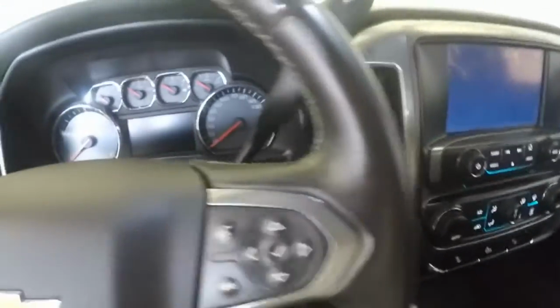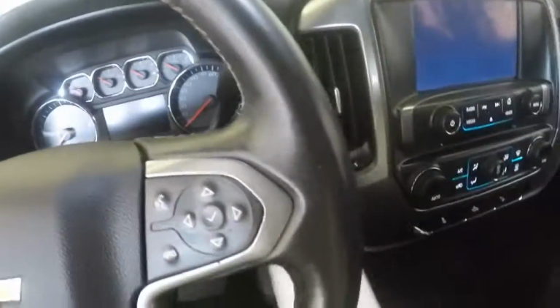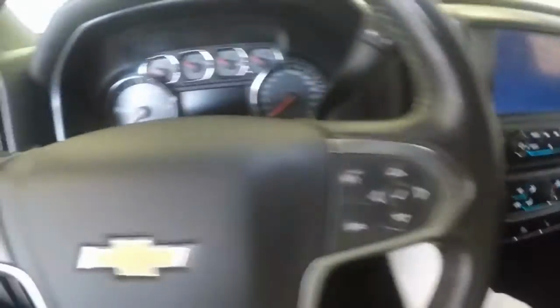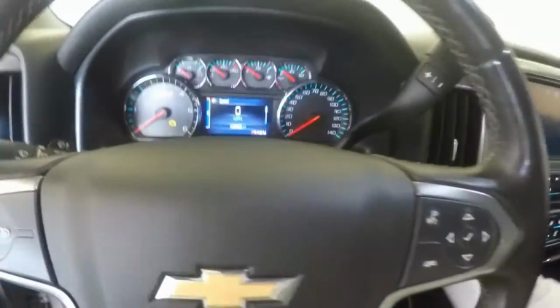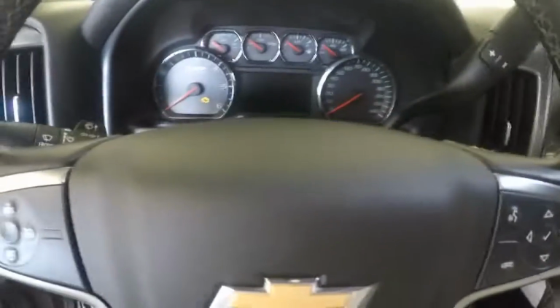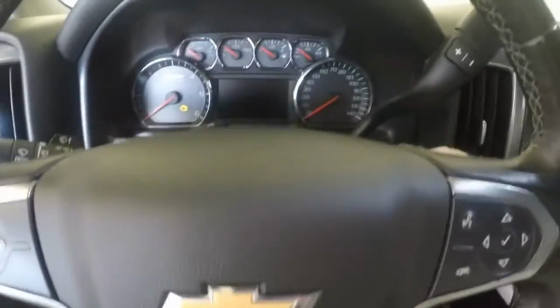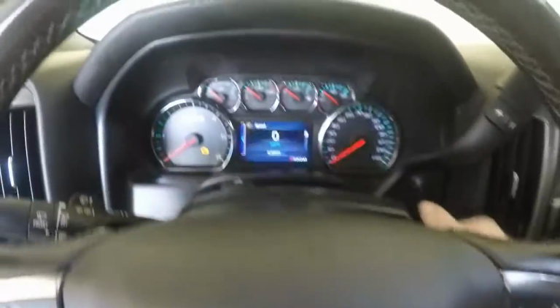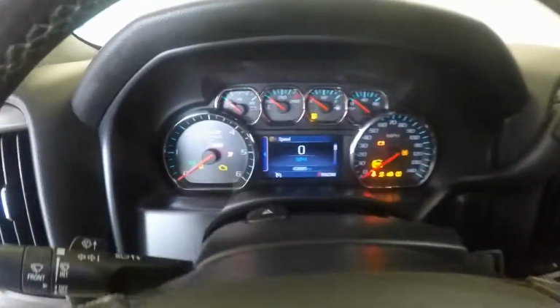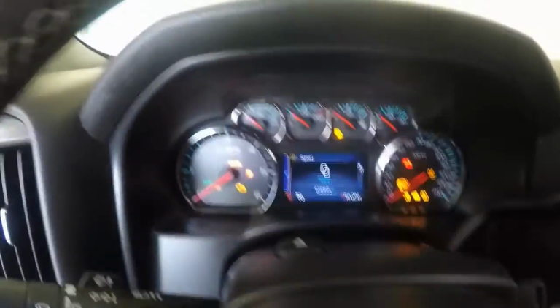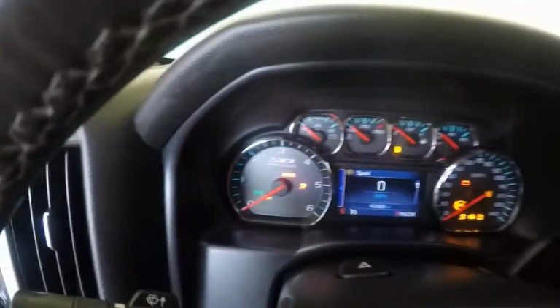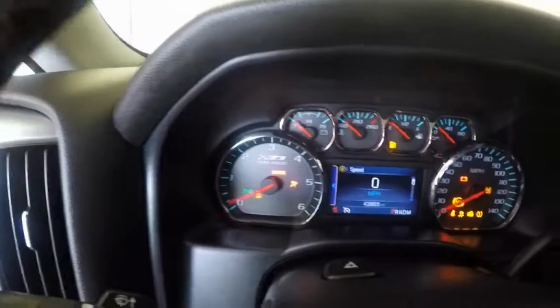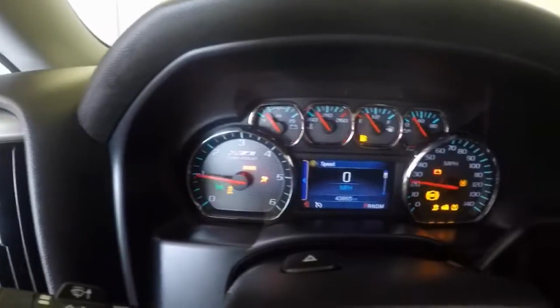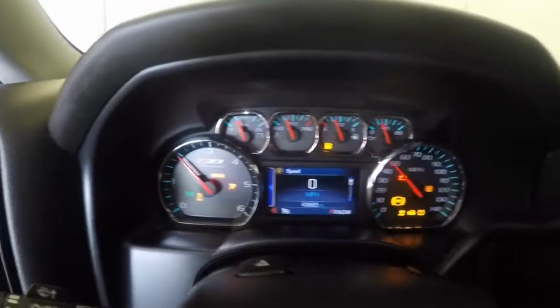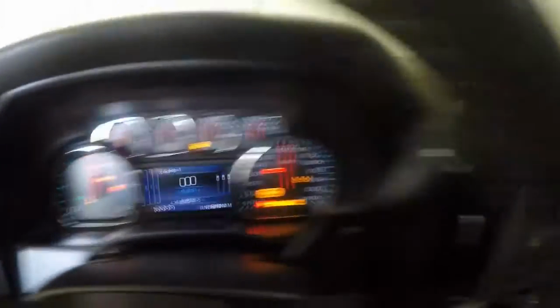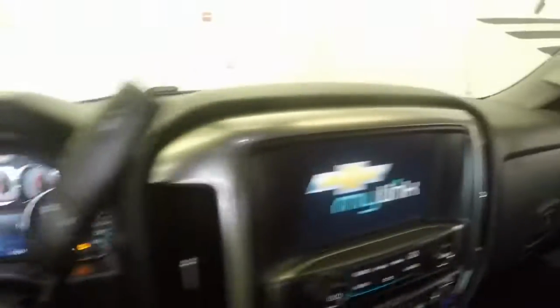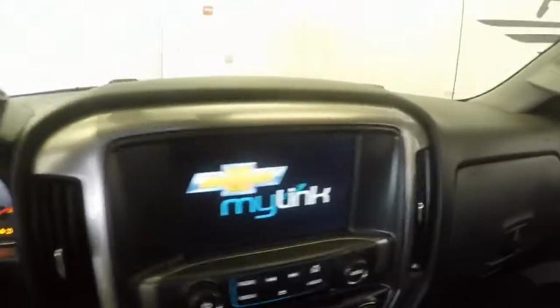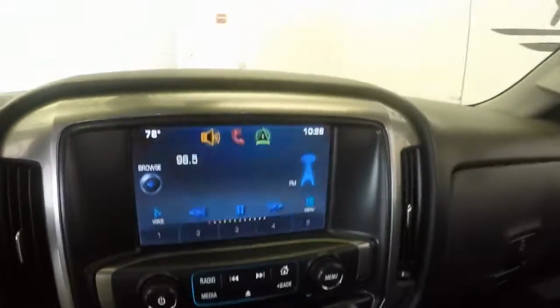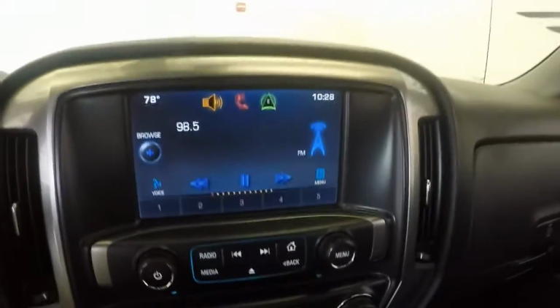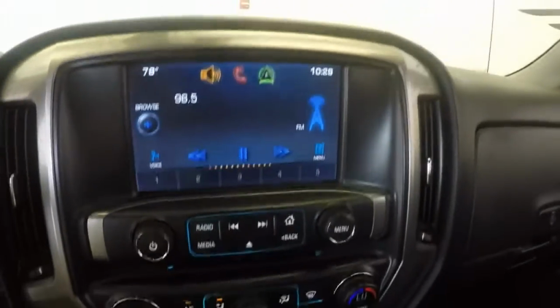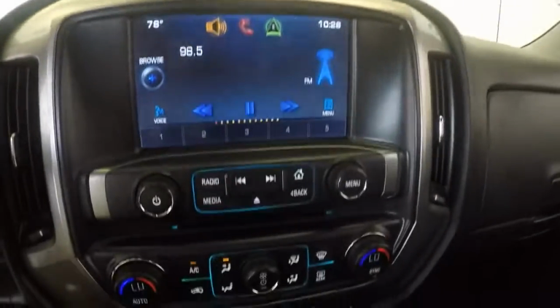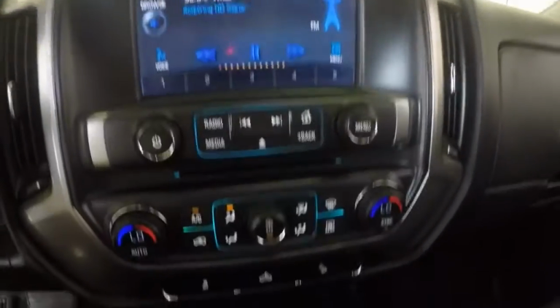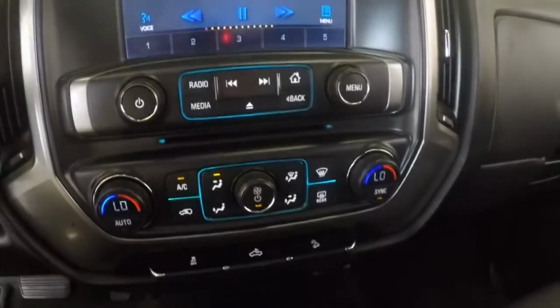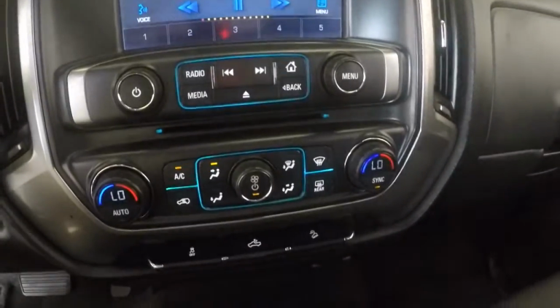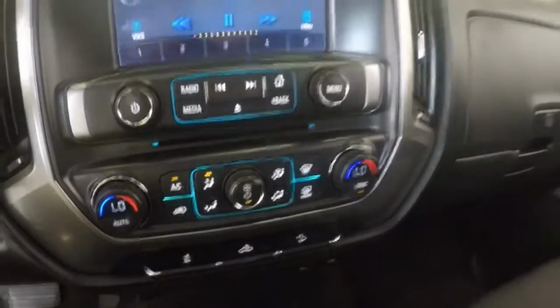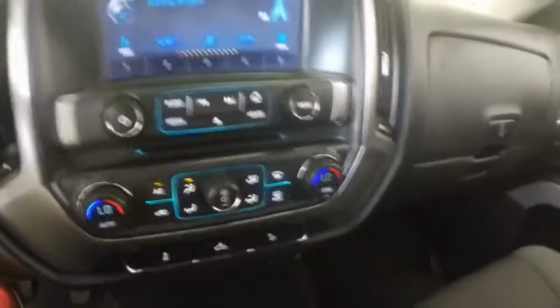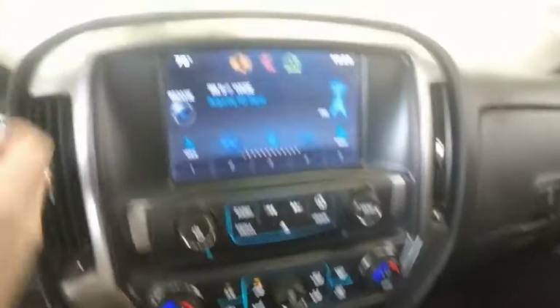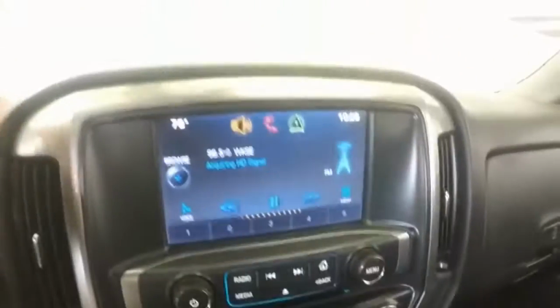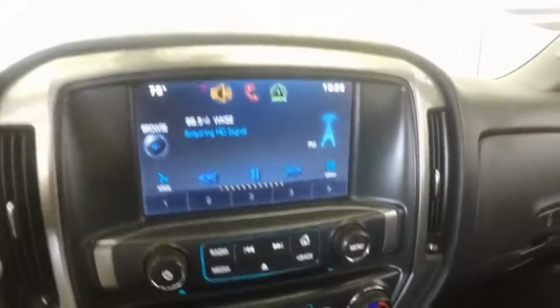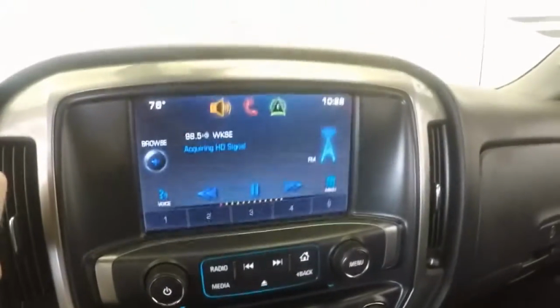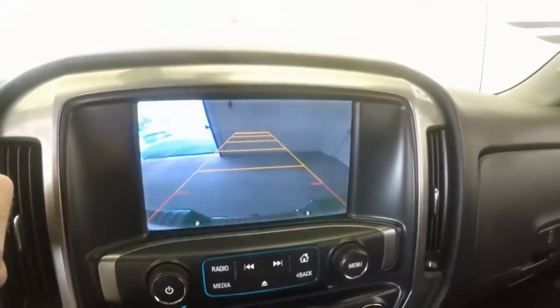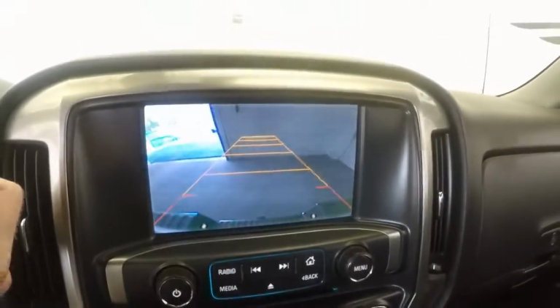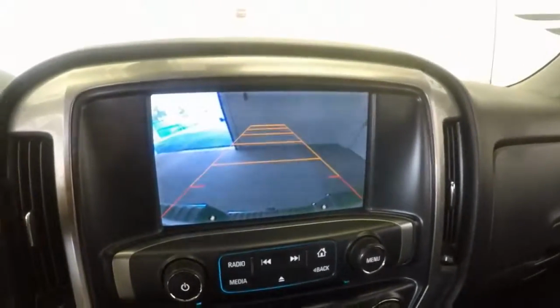Your radio, everything on the steering wheel, all your gauges, nice touch screen display, dual climate control, backup camera.